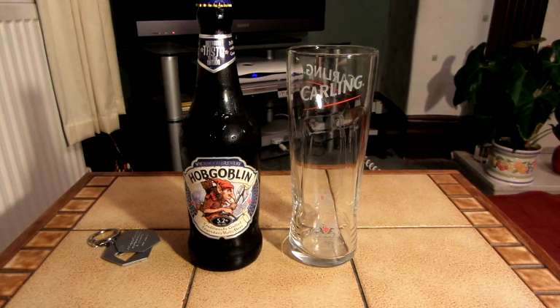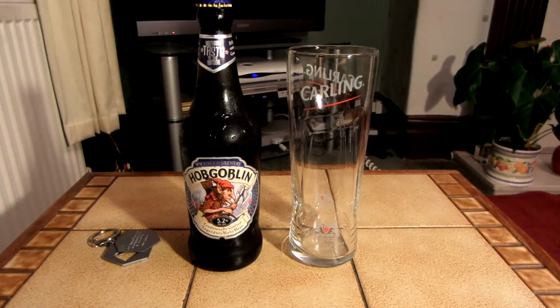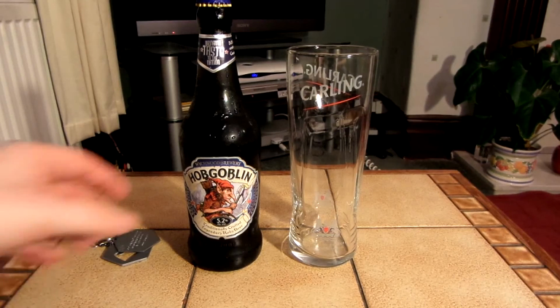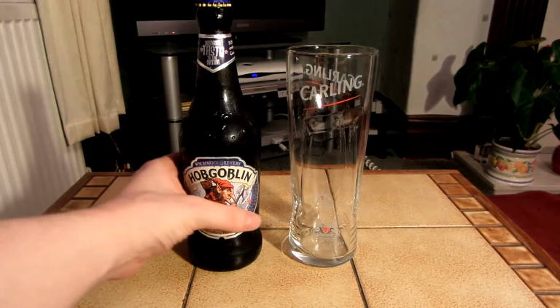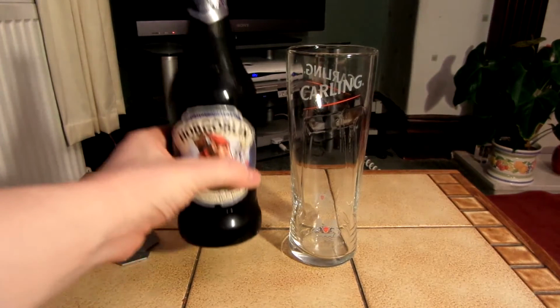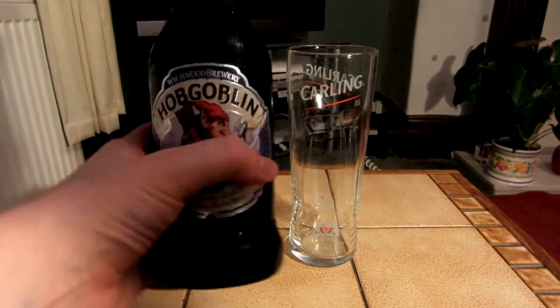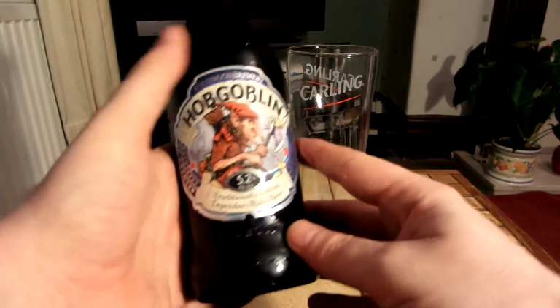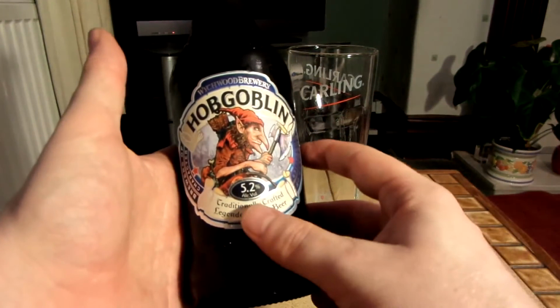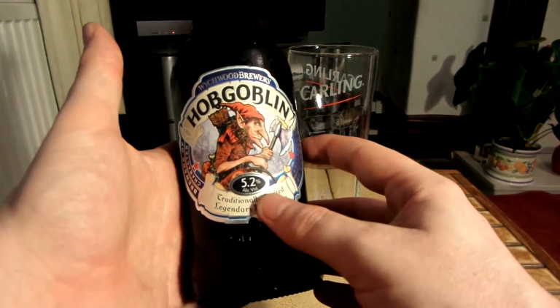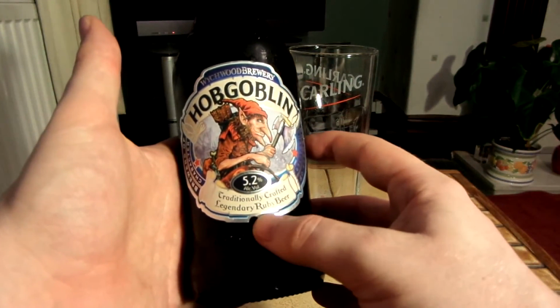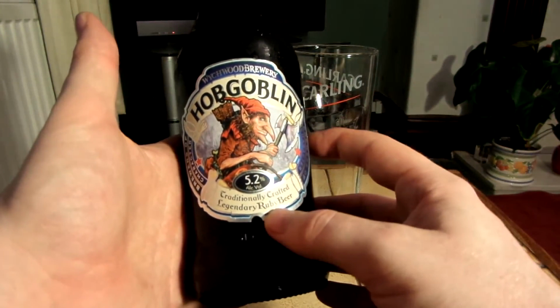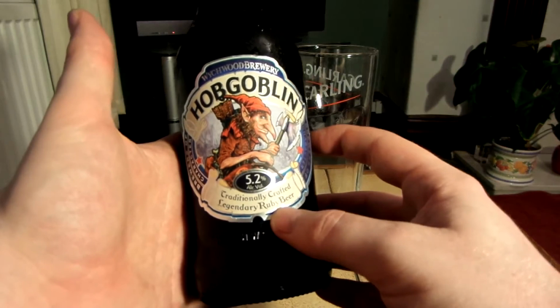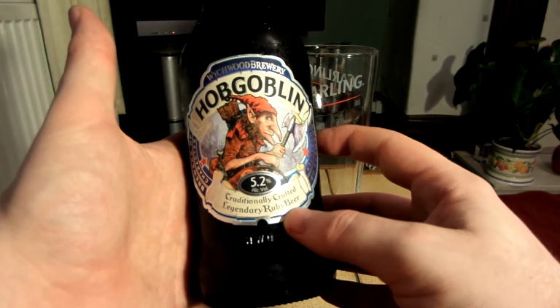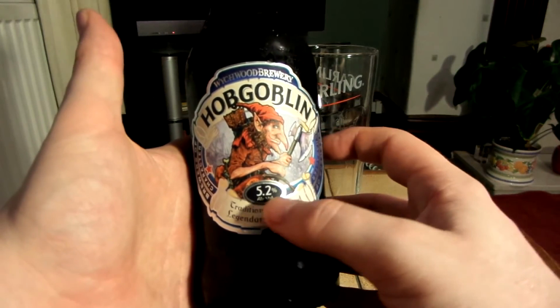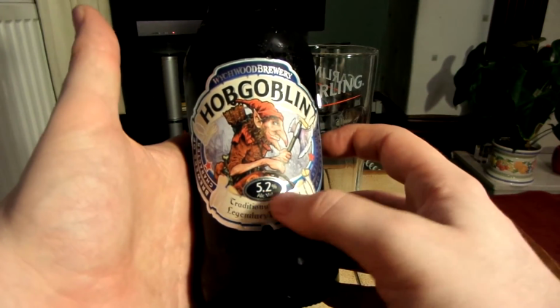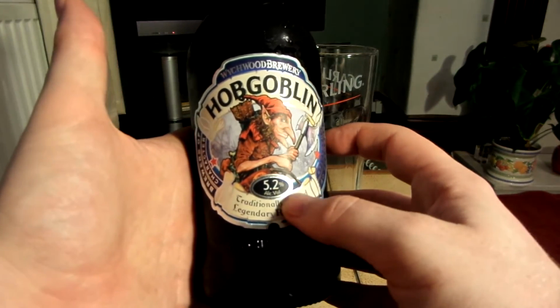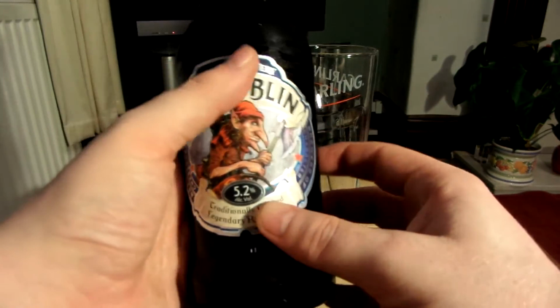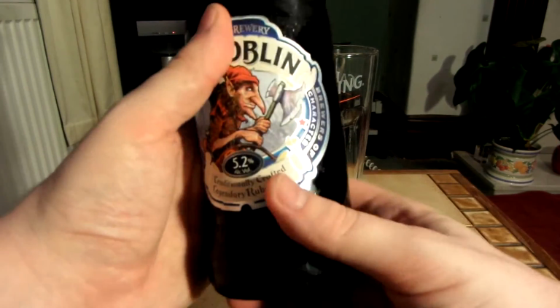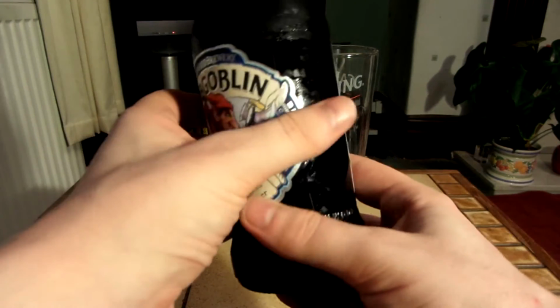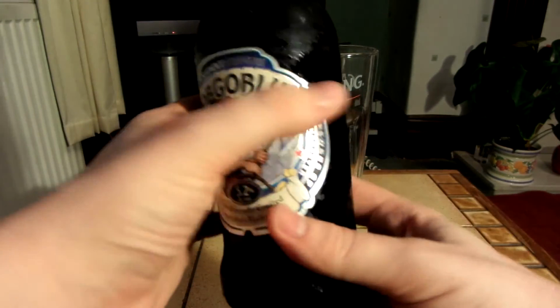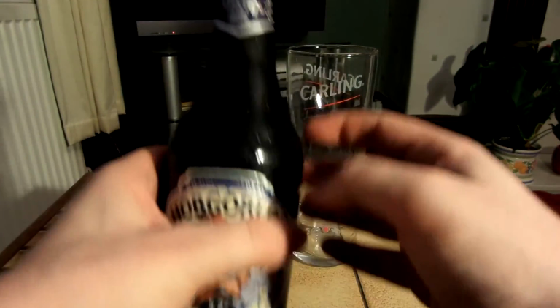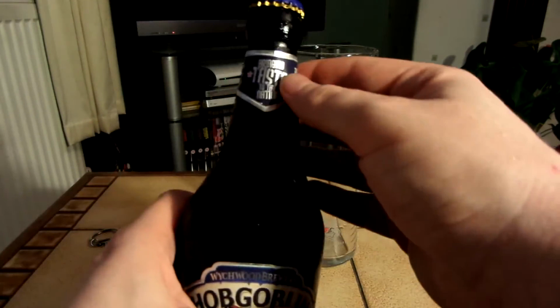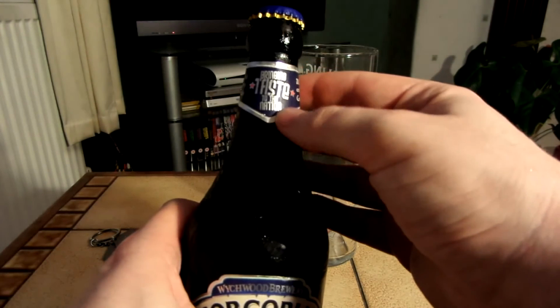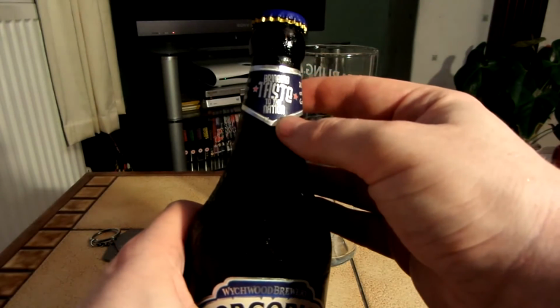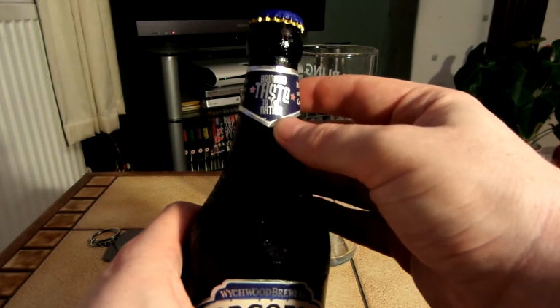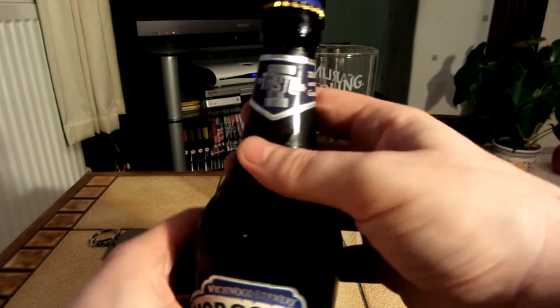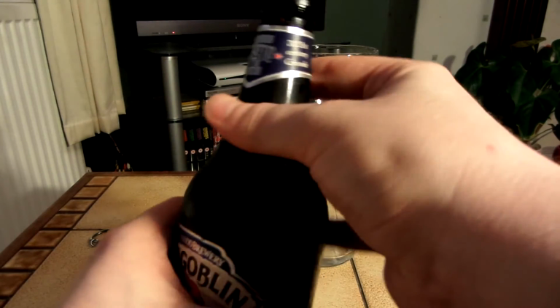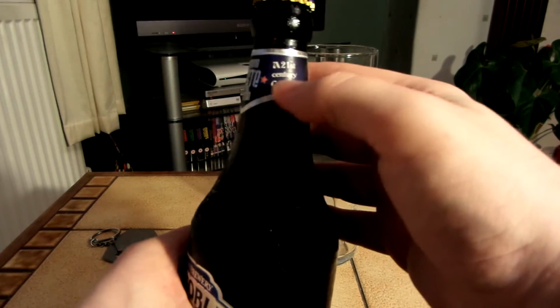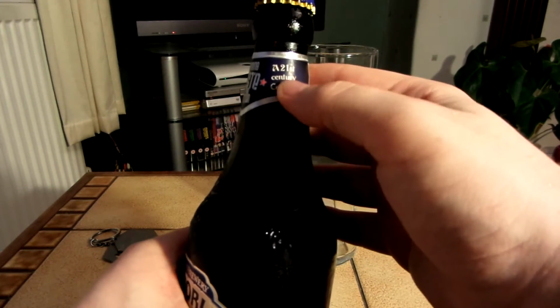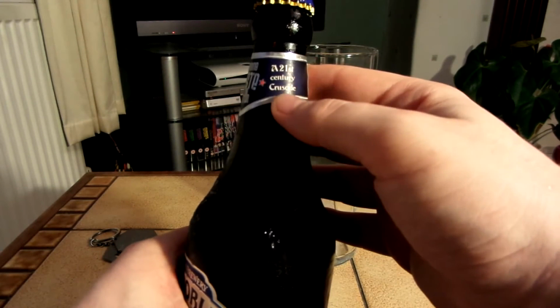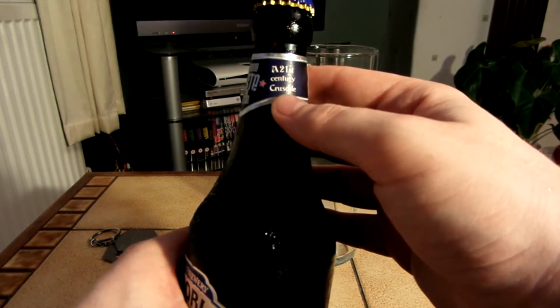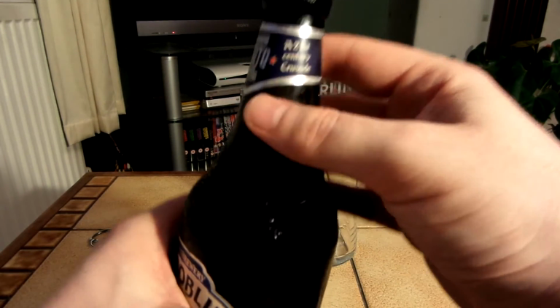This is Hobgoblin, traditionally crafted legendary Ruby beer. It's 5.2%, bringing taste to the nation — 21st century crusade.